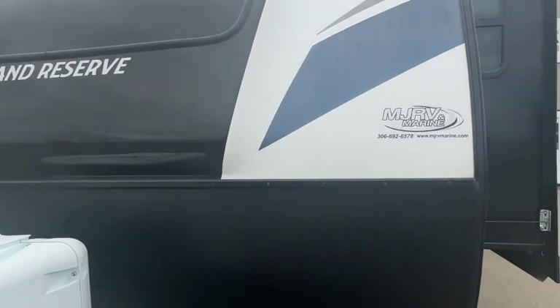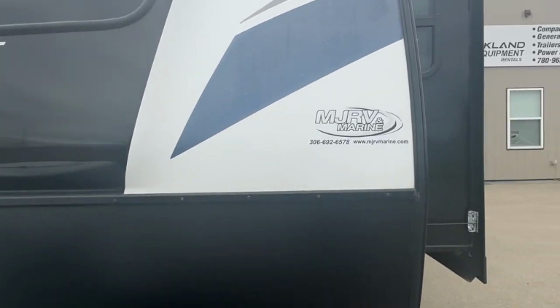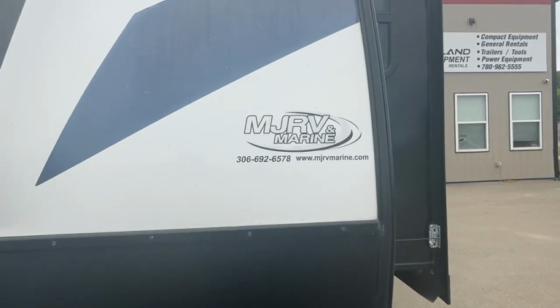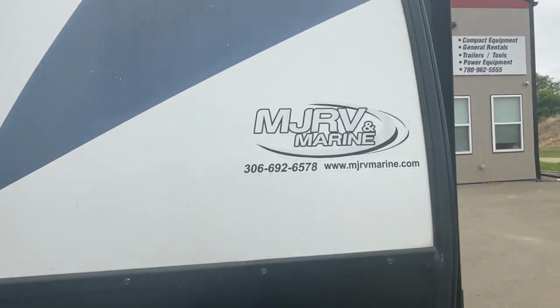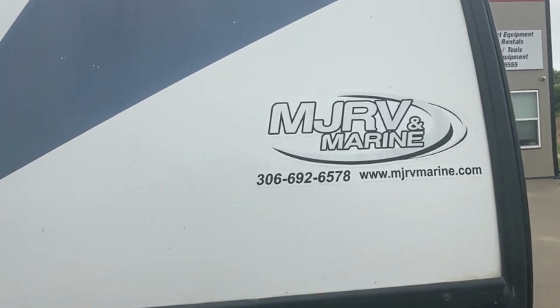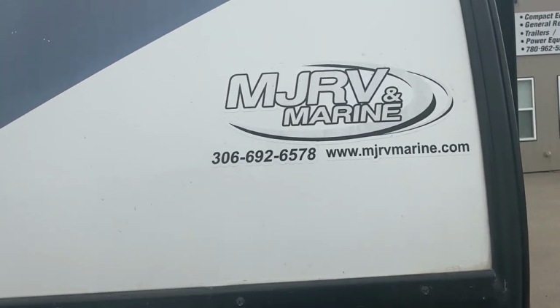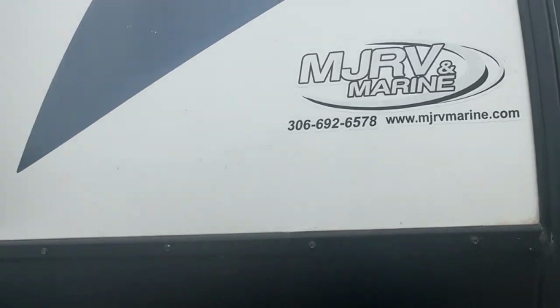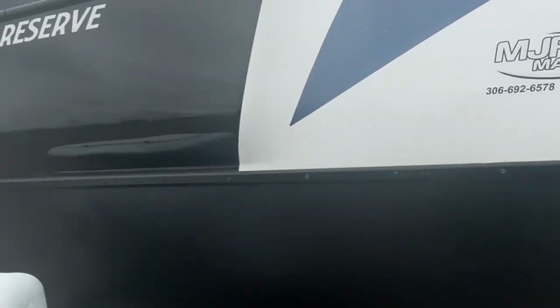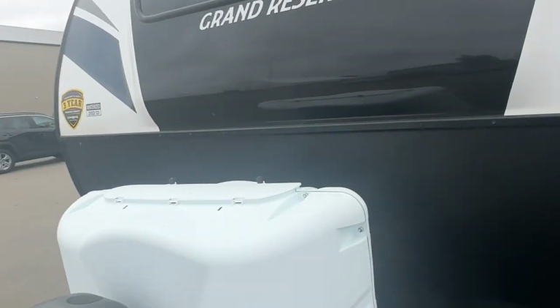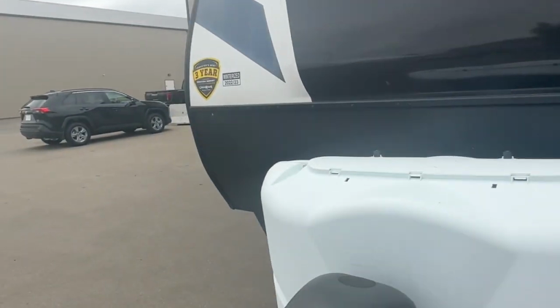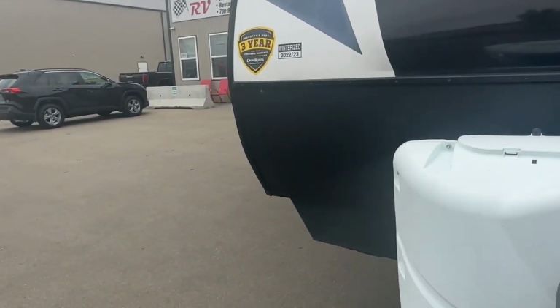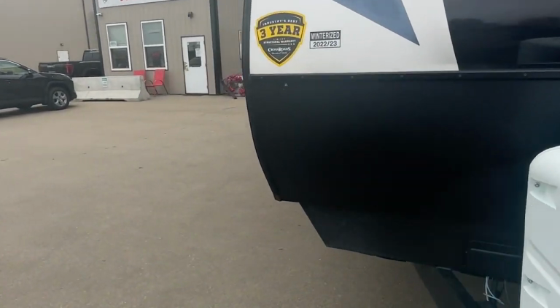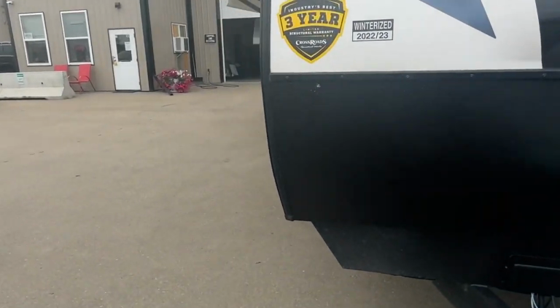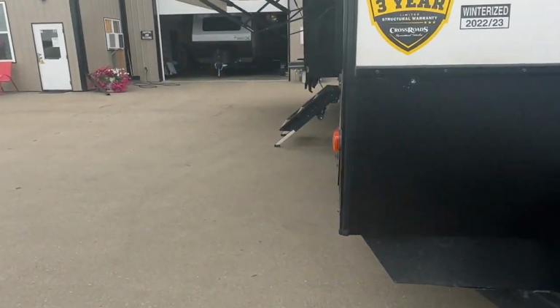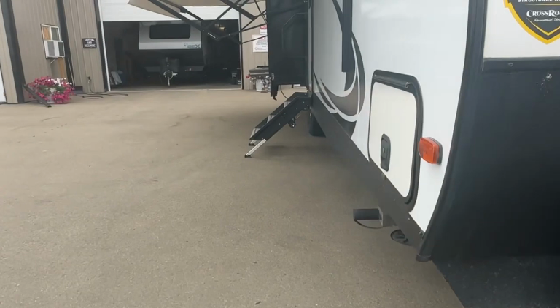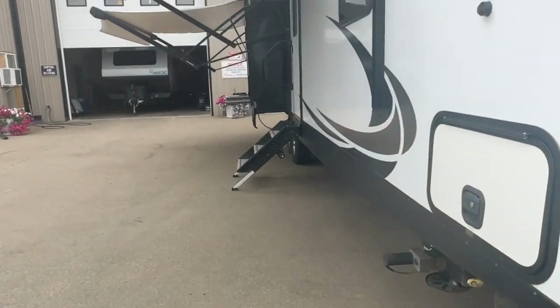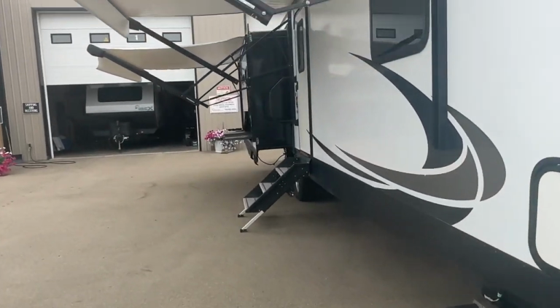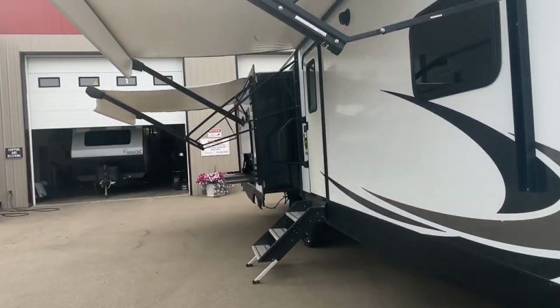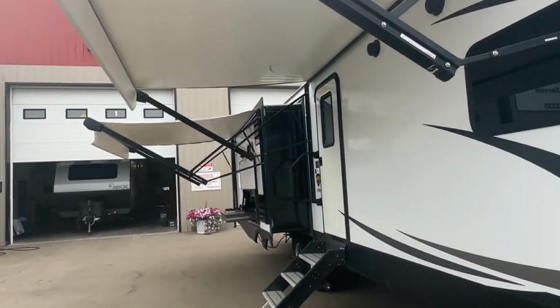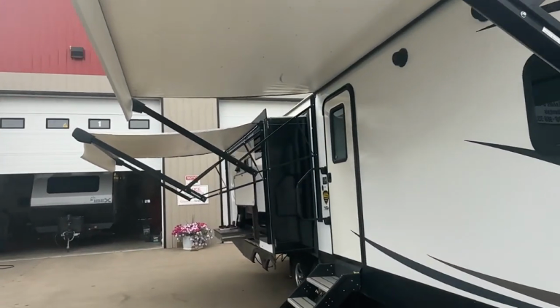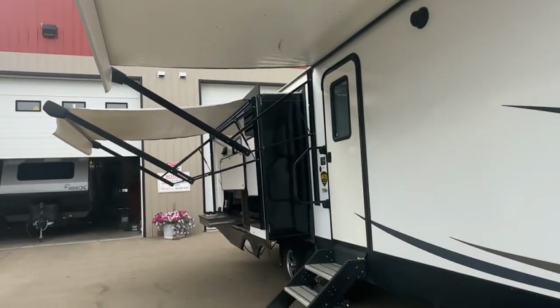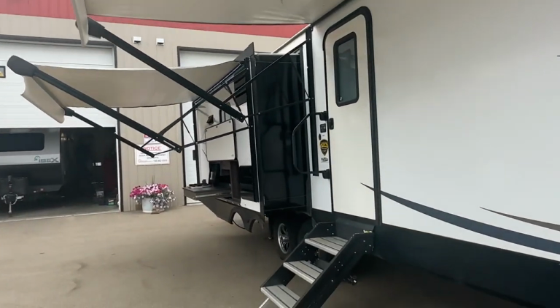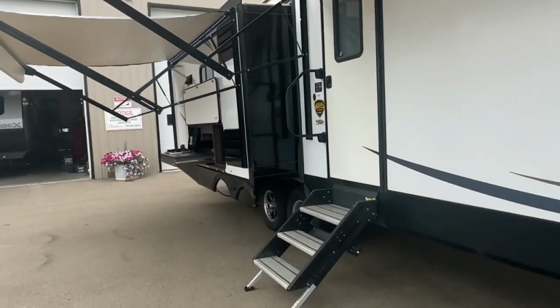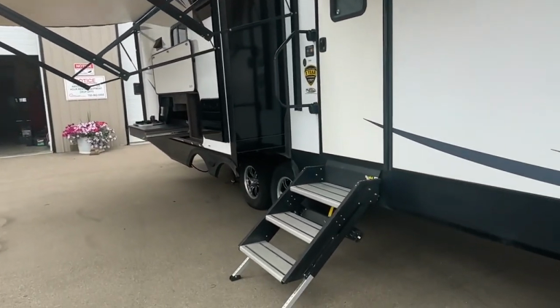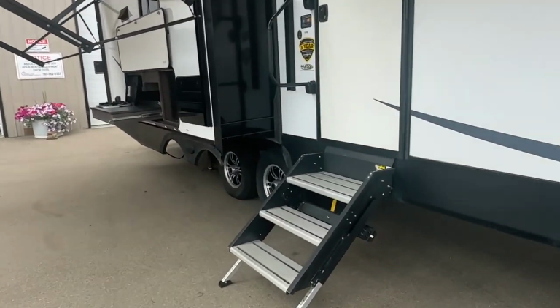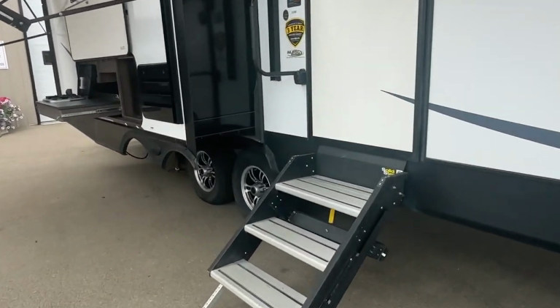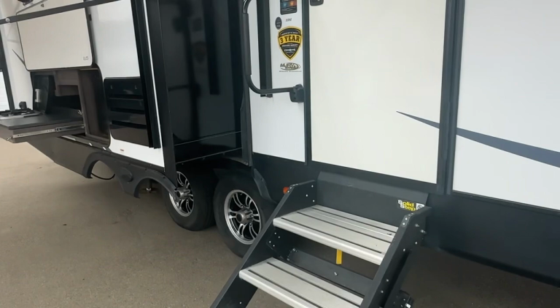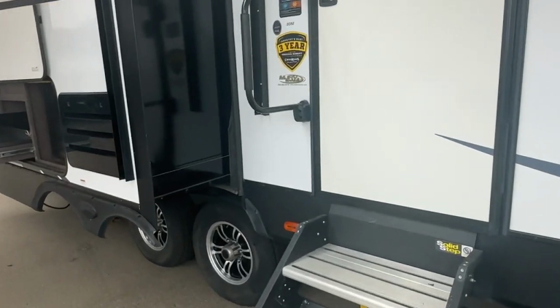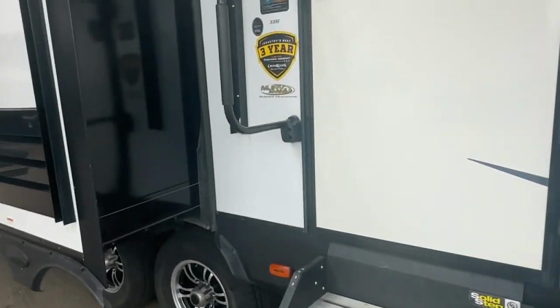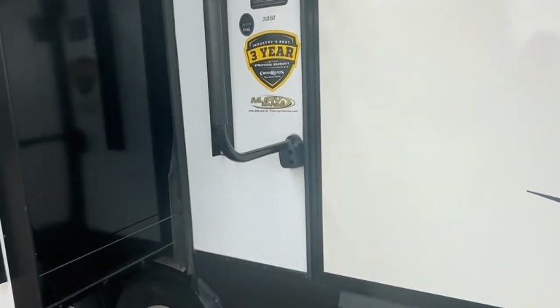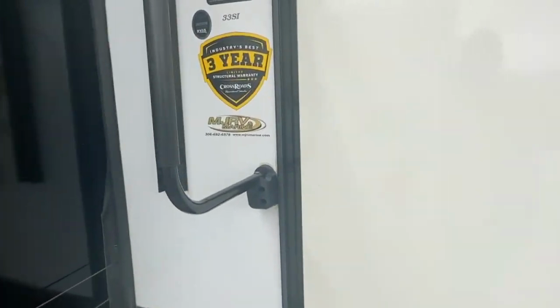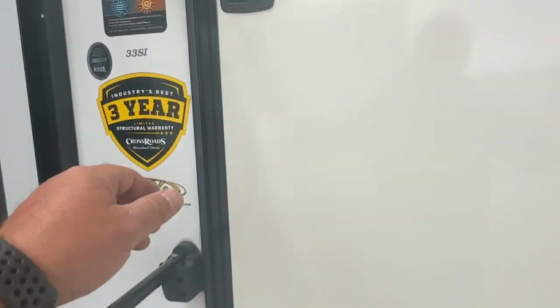It looks like it was originally bought at MJ RV and Marine in Saskatchewan. It has a 306 number which doesn't affect us here in Alberta — we're still good to sell without an inspection. Let's take you inside.